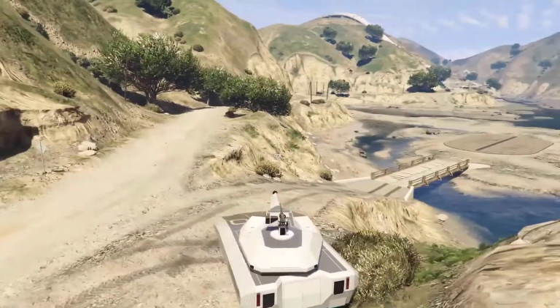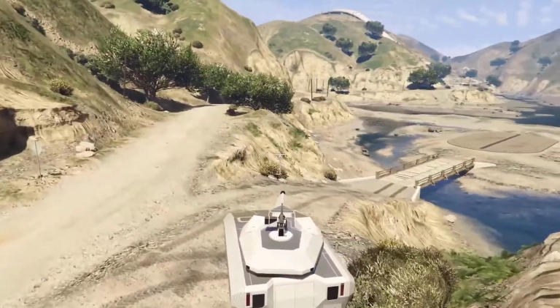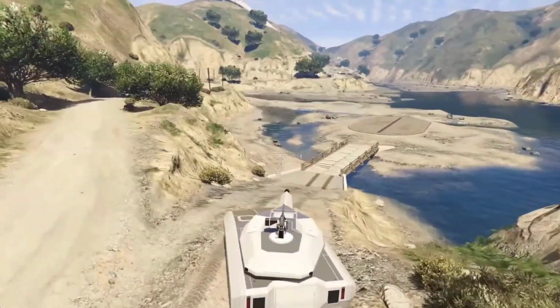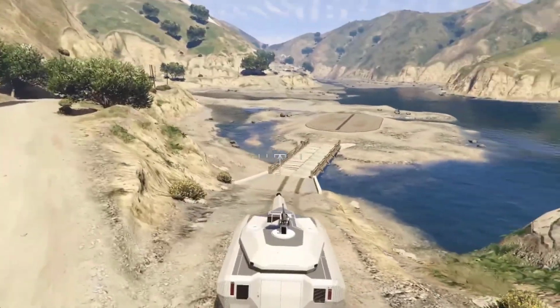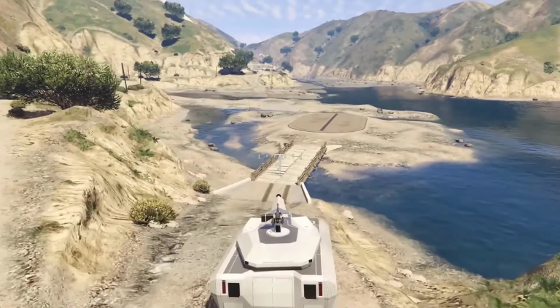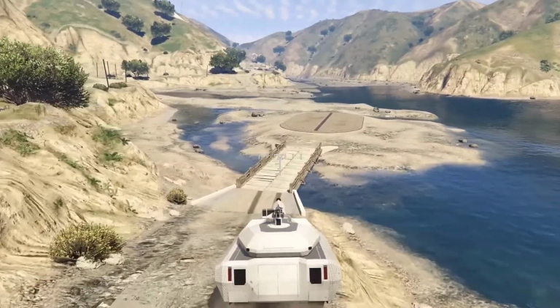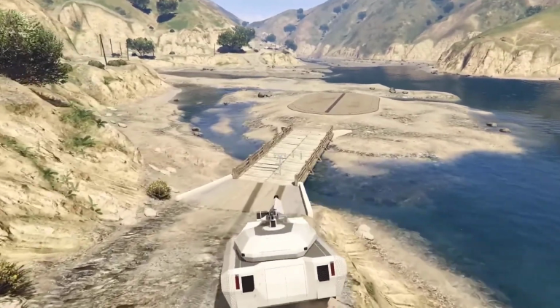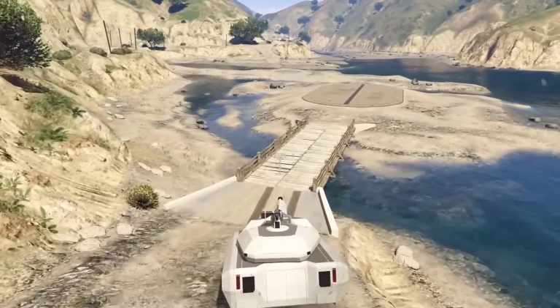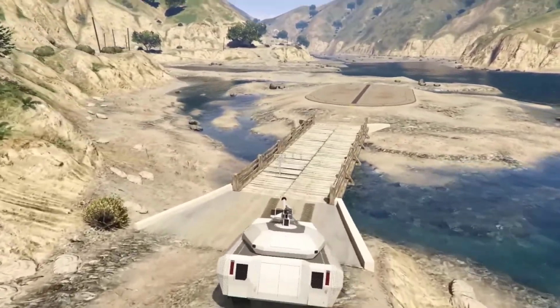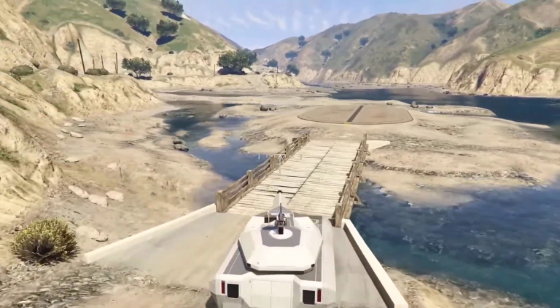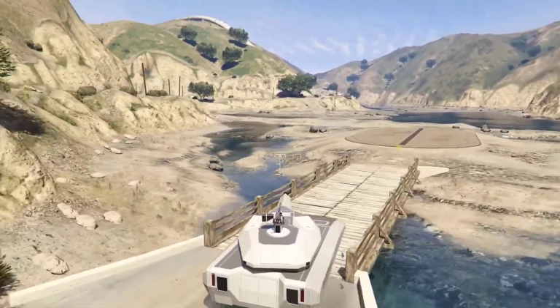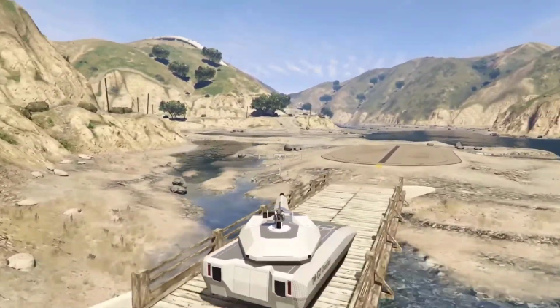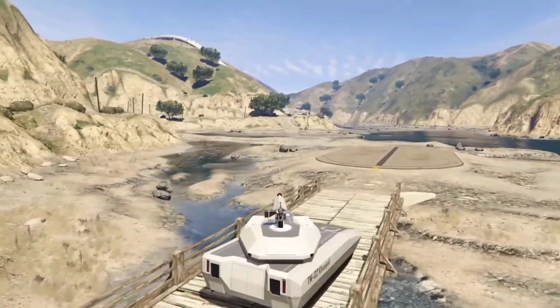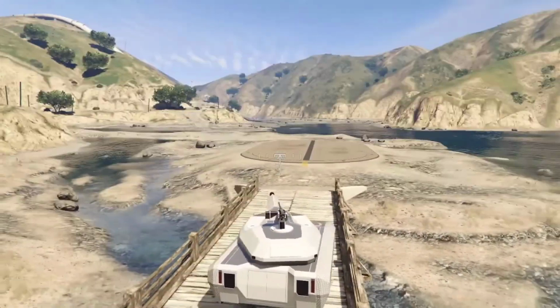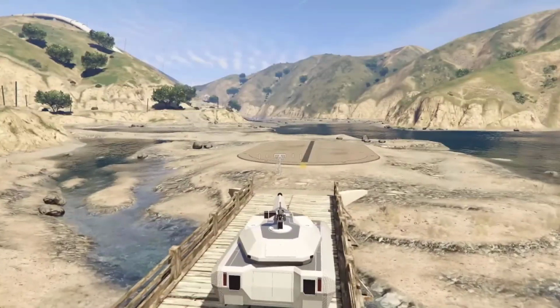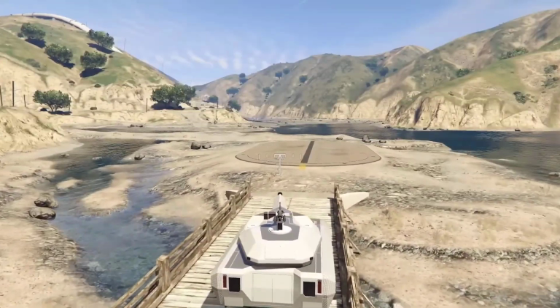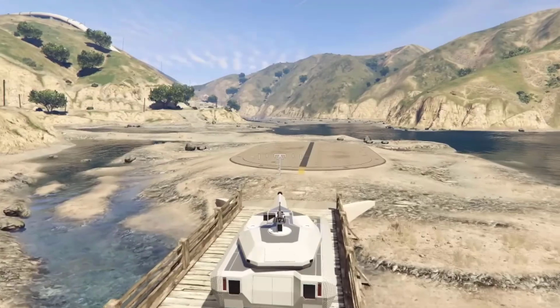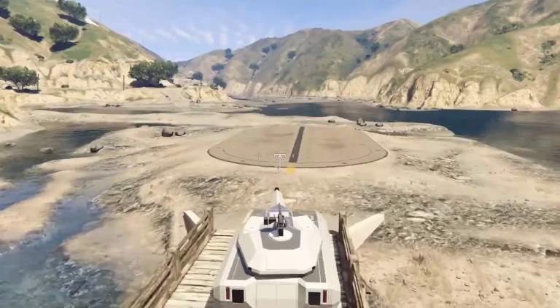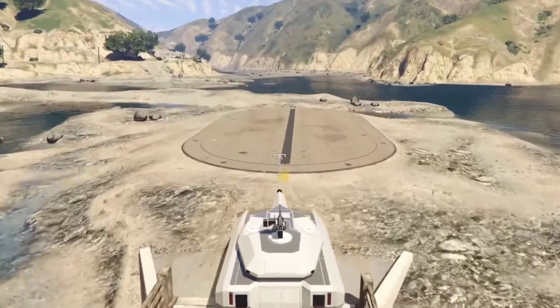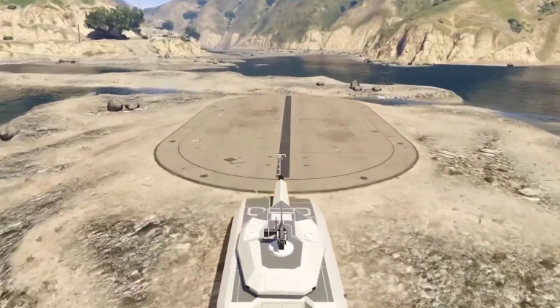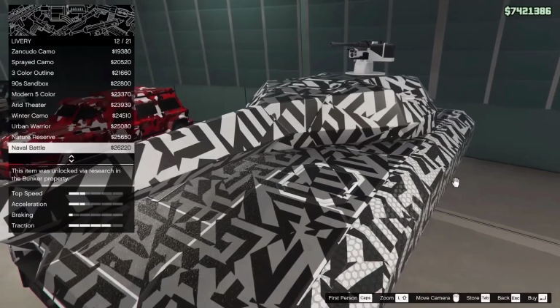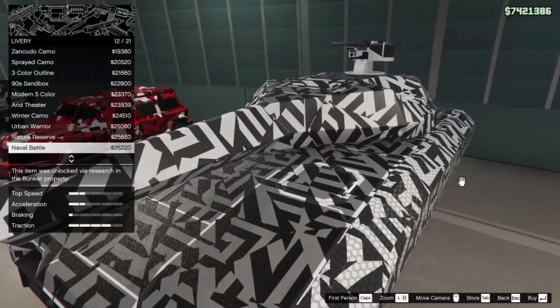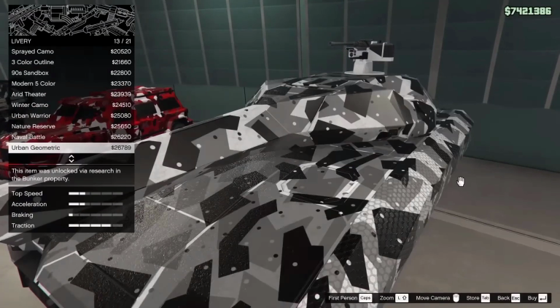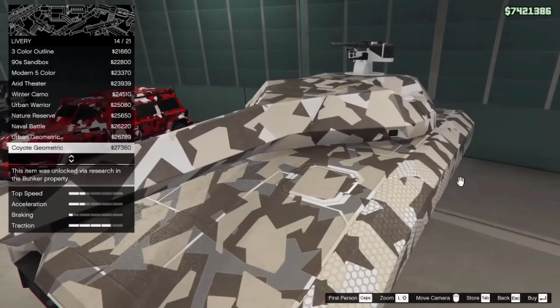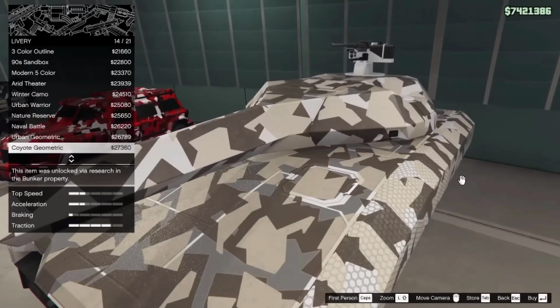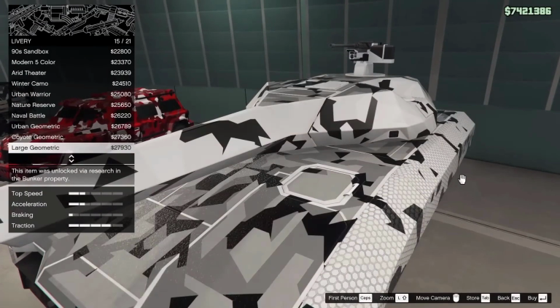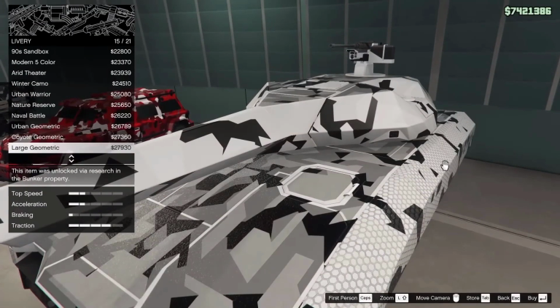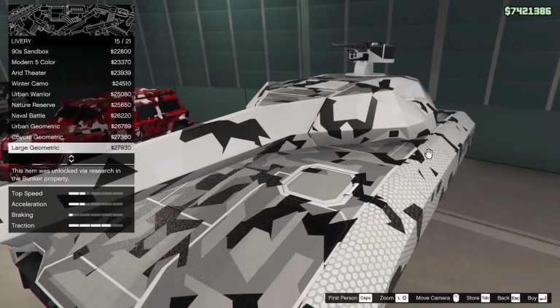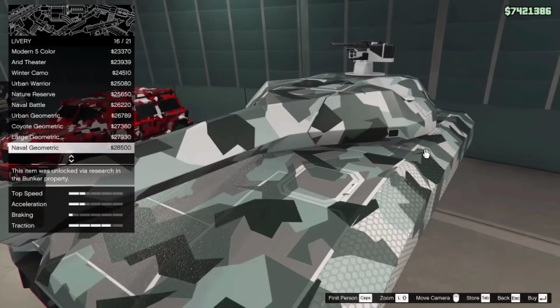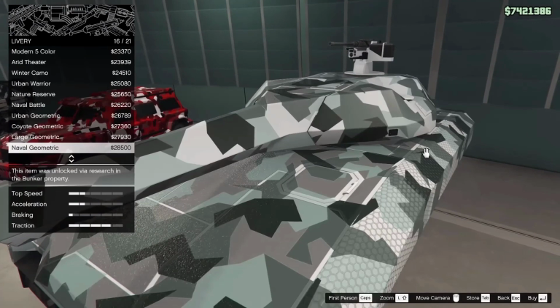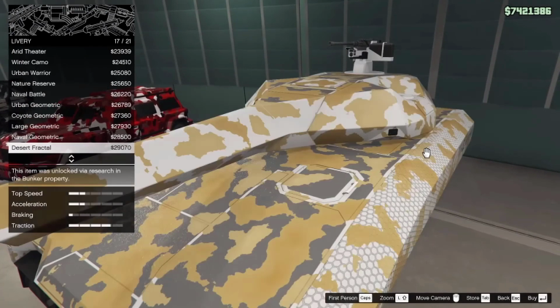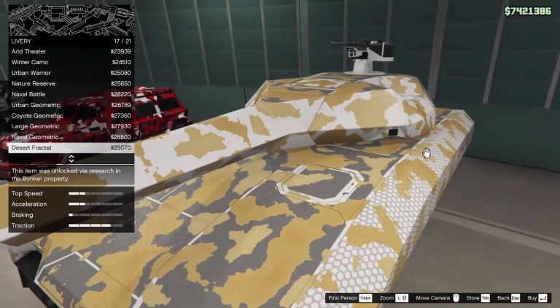One large advantage of the Kanjali over the Rhino is that it can reliably crush and drive over cars without them exploding, due to the lighter weight. This won't cause self-damage and allows the Kanjali to be used without having to worry about explosions from other cars crushed under the tank.